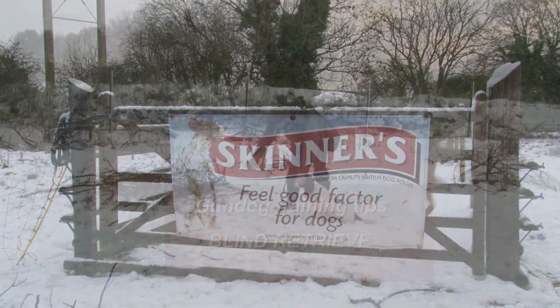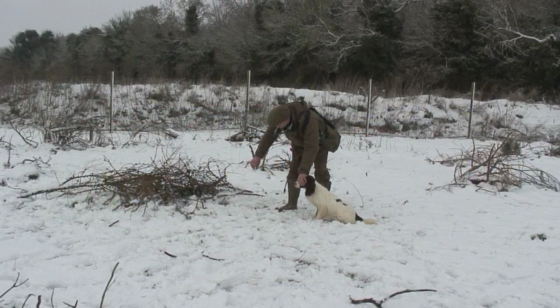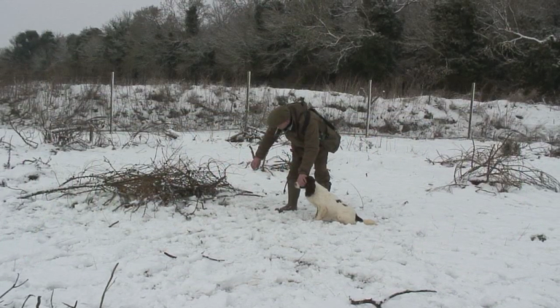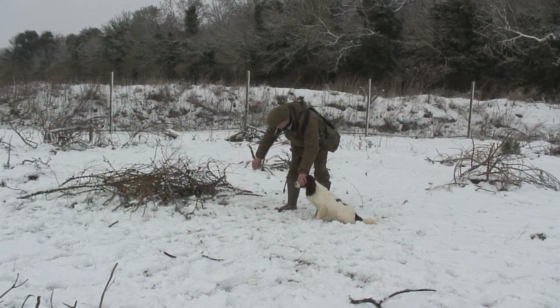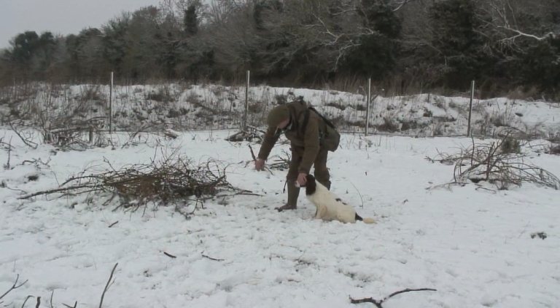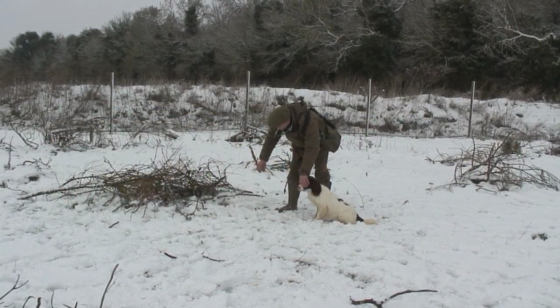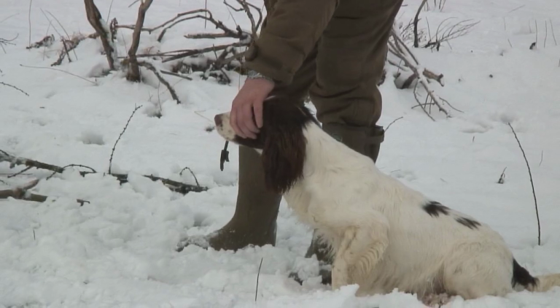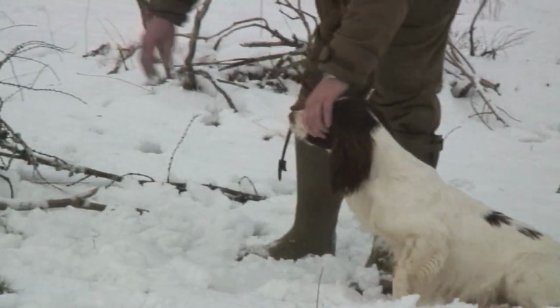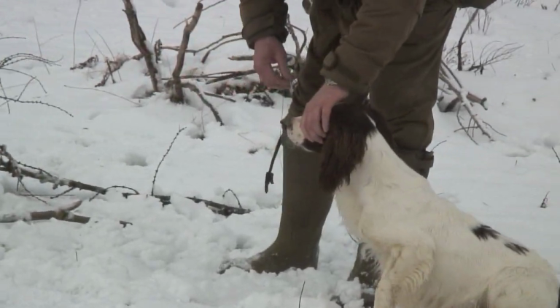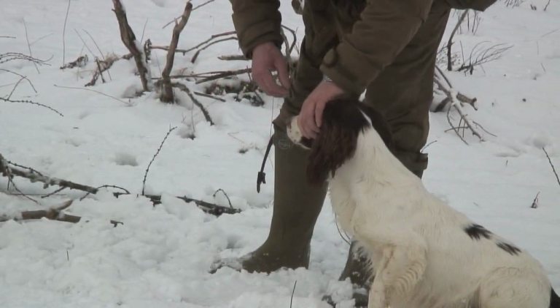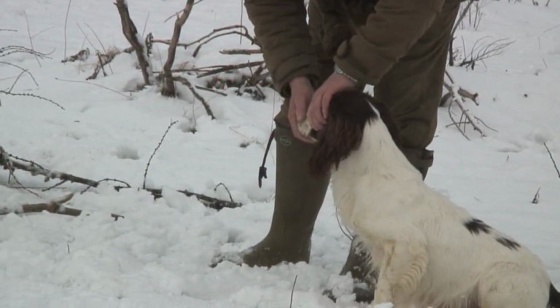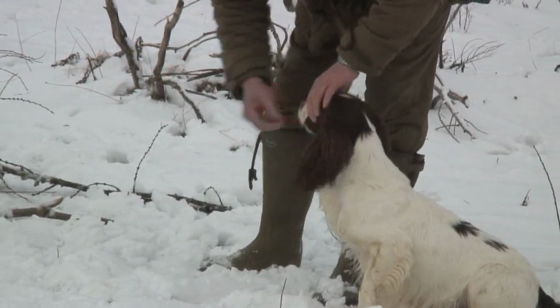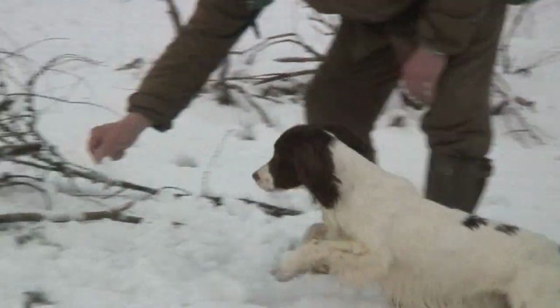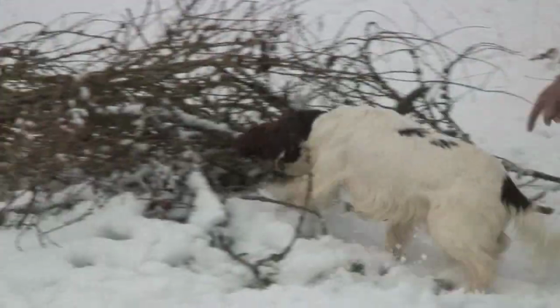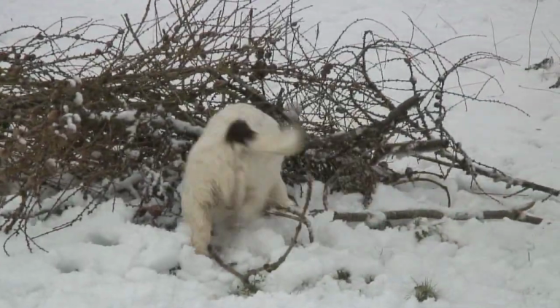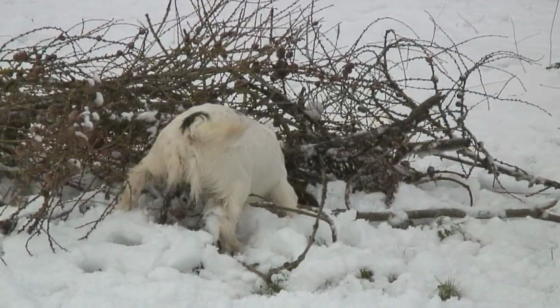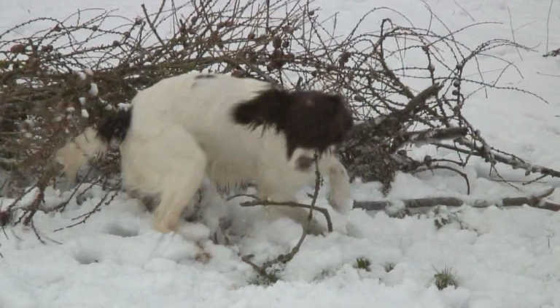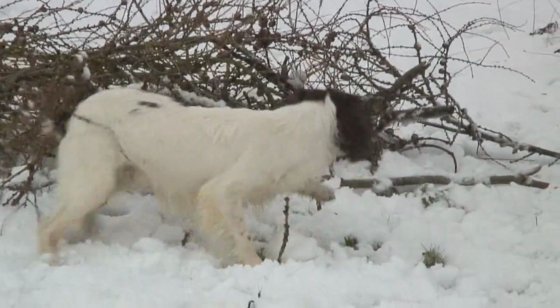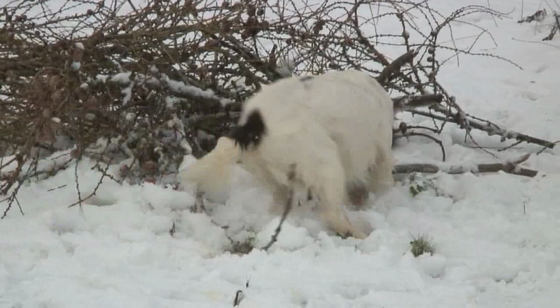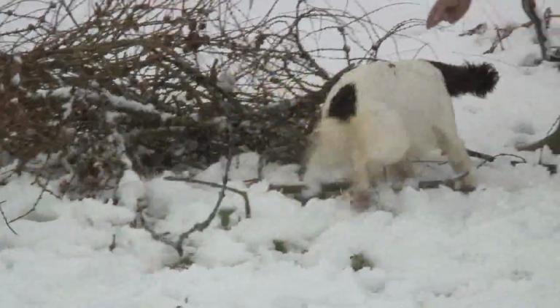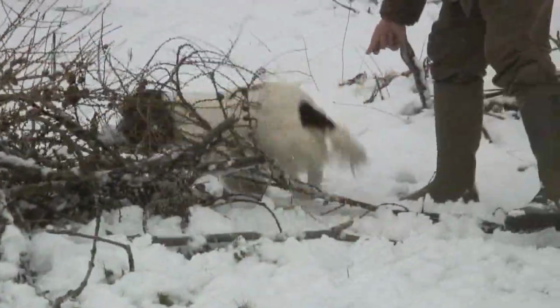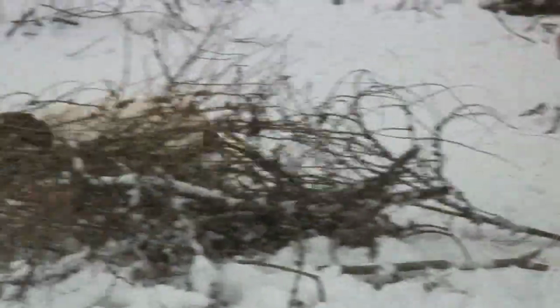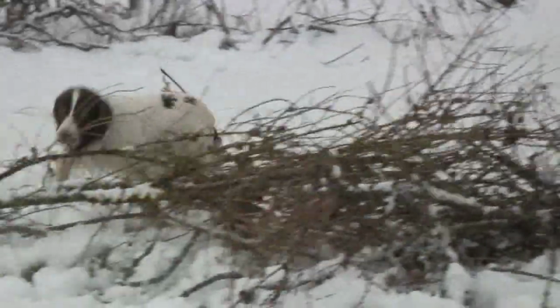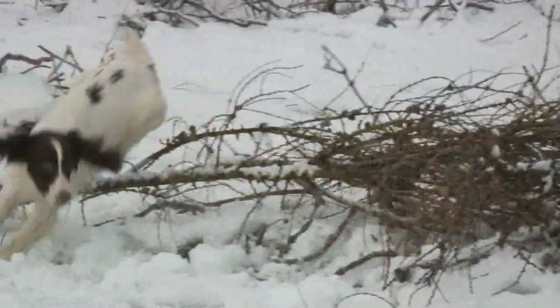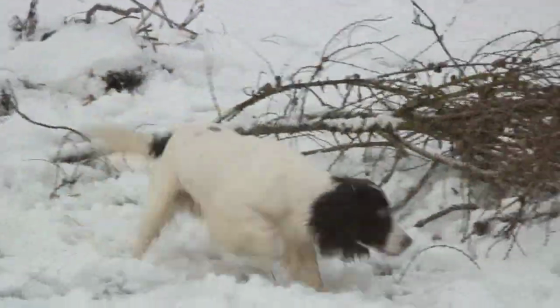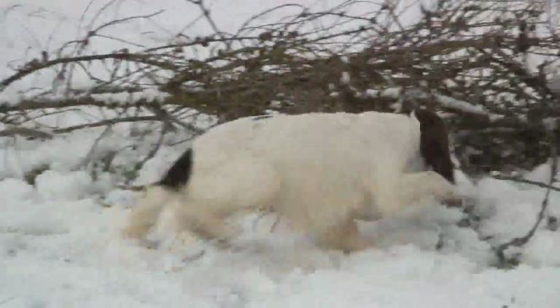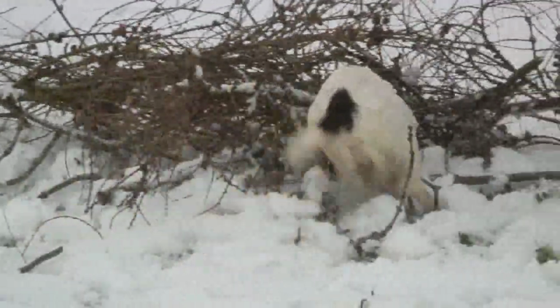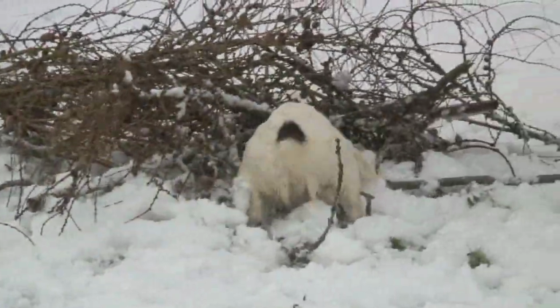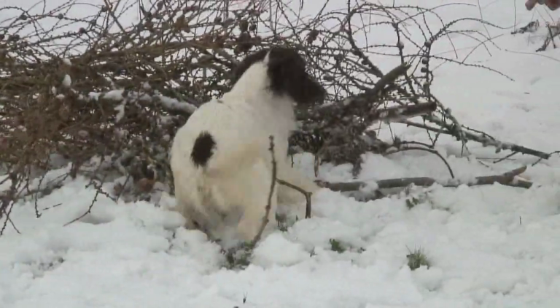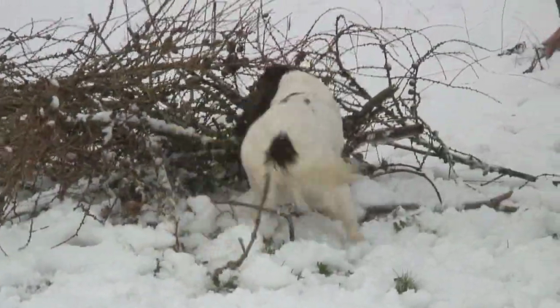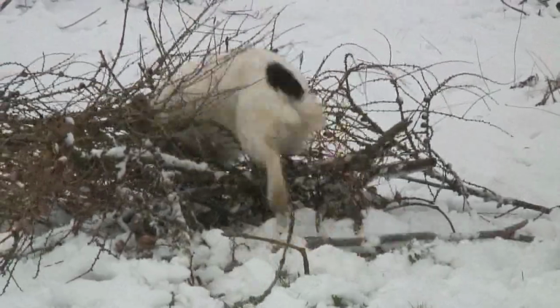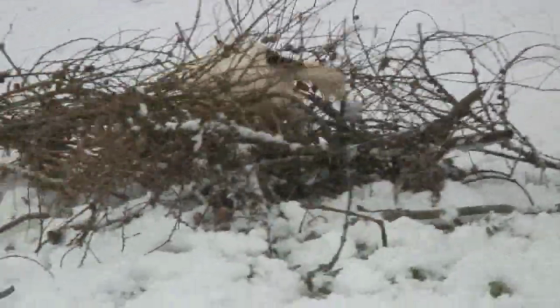The ultimate gundog, the field trial champion, trusts its handler implicitly. Nowhere is this more the case than during a blind retrieve. Here's how top gundog trainer Howard Kirby teaches dogs to pull off one of those.